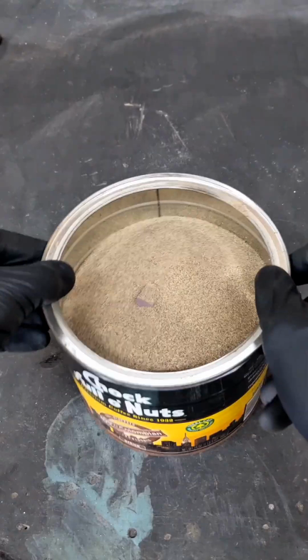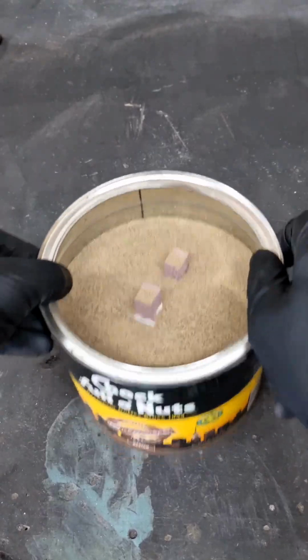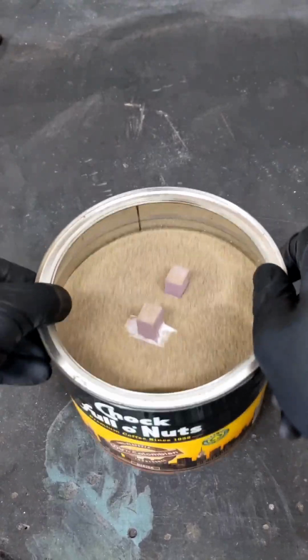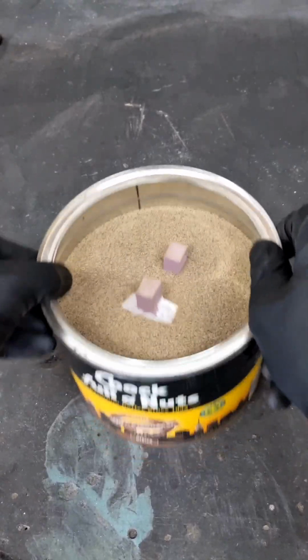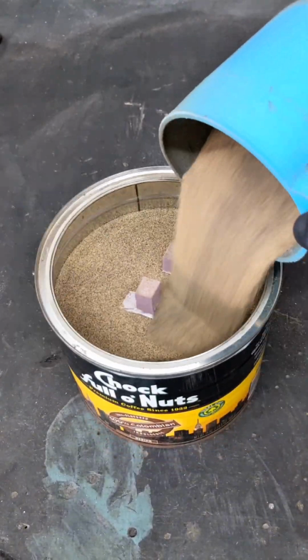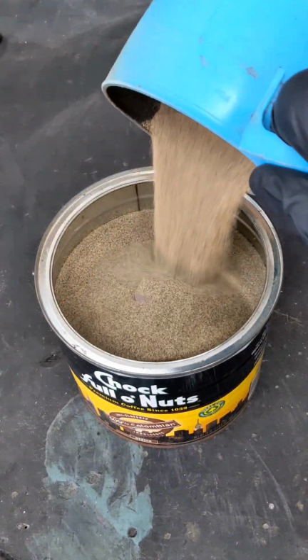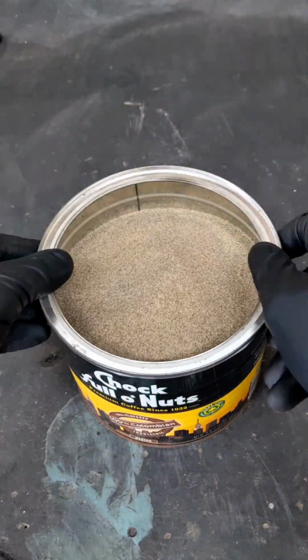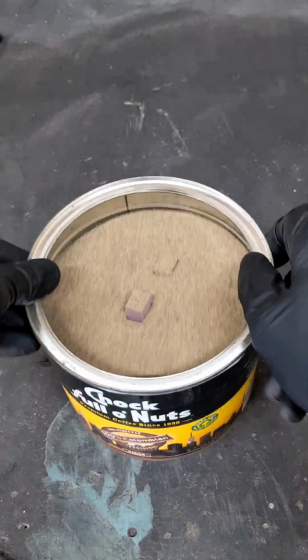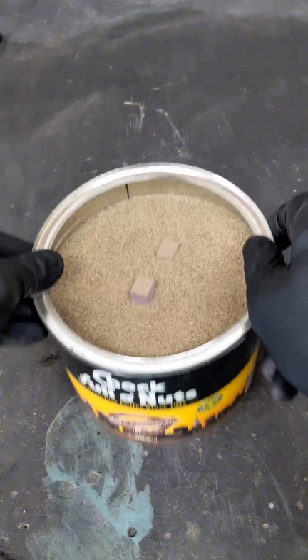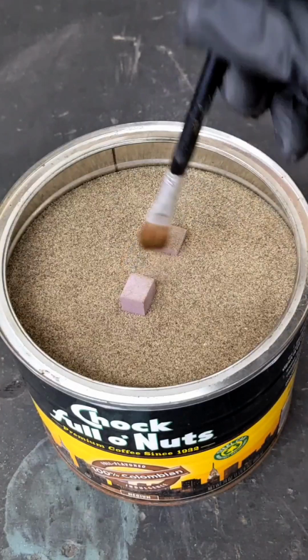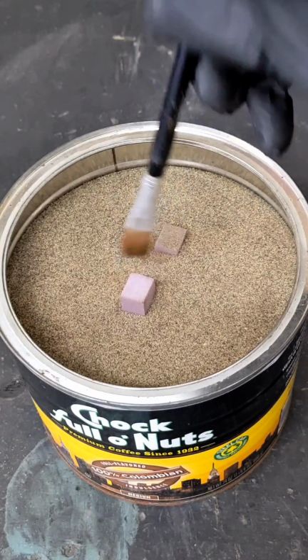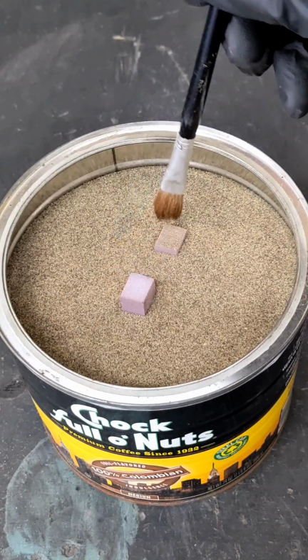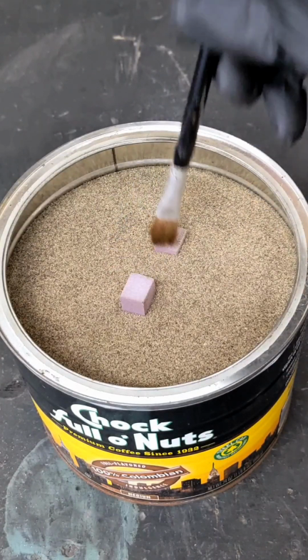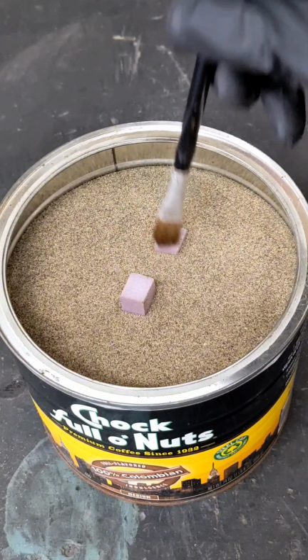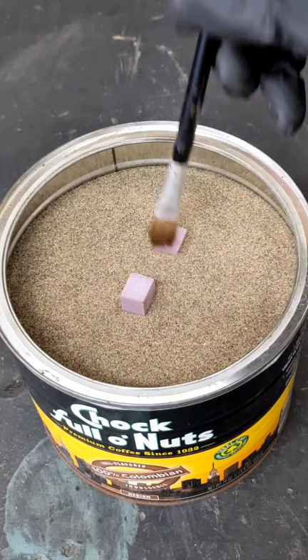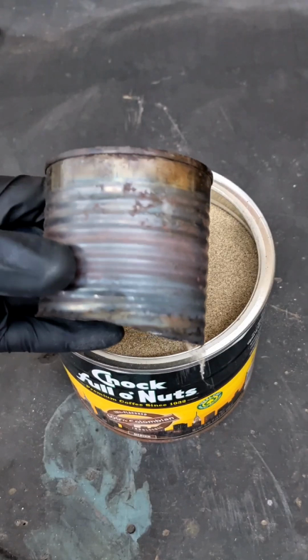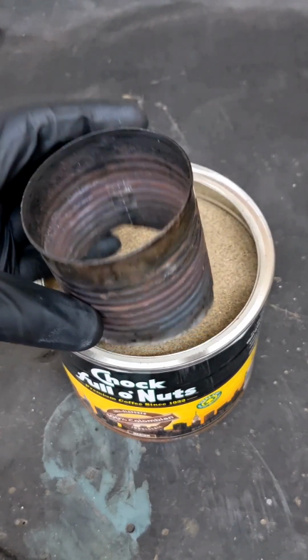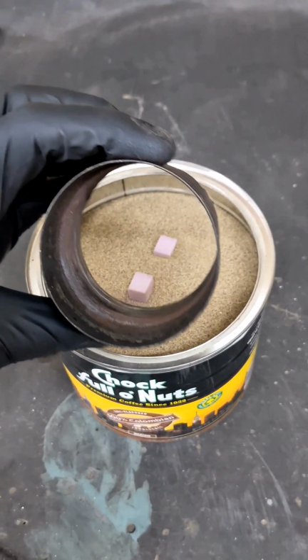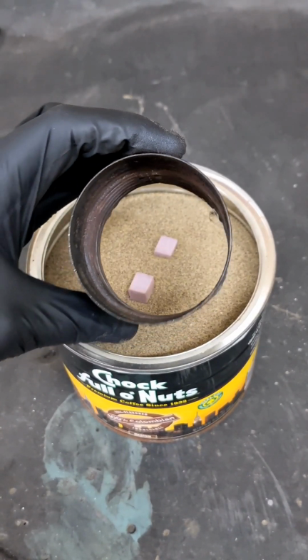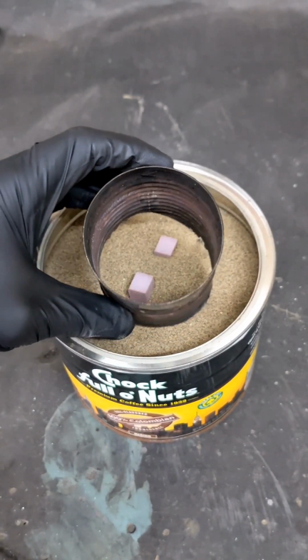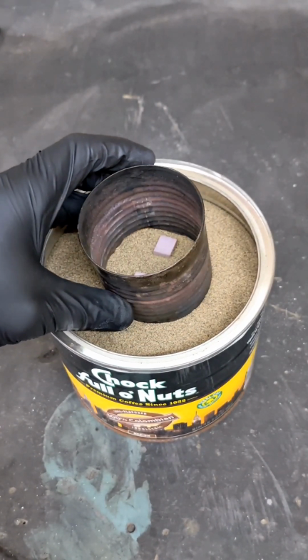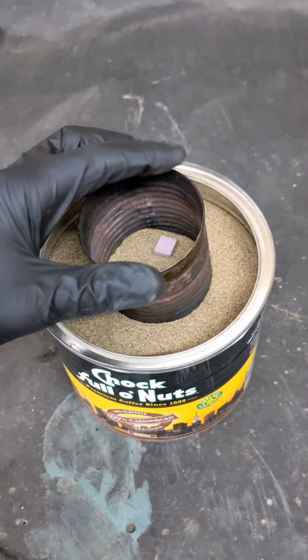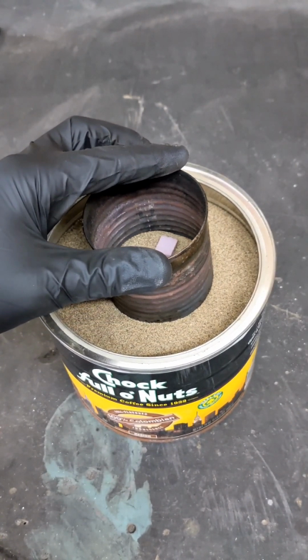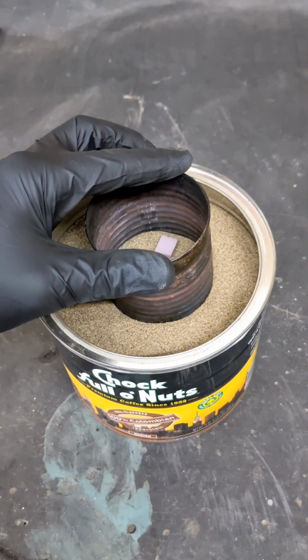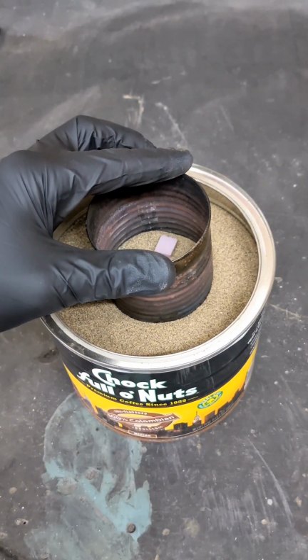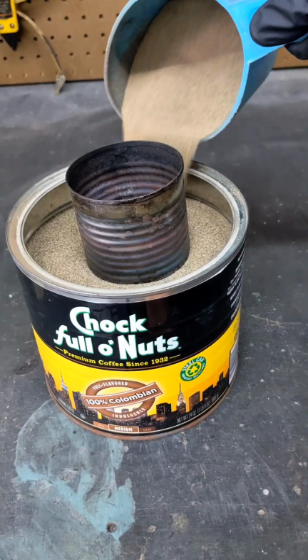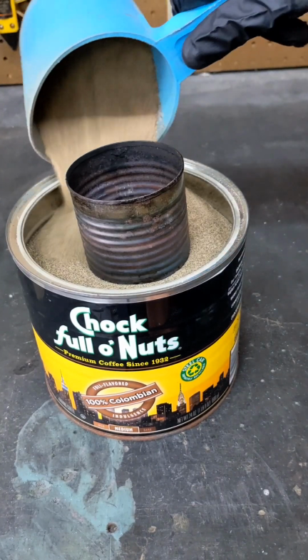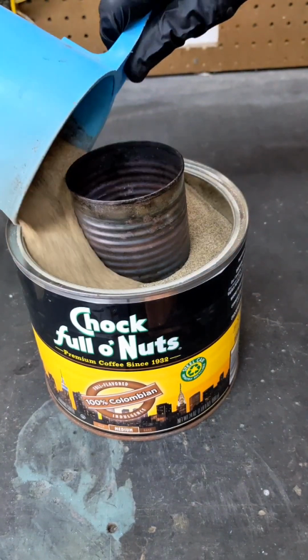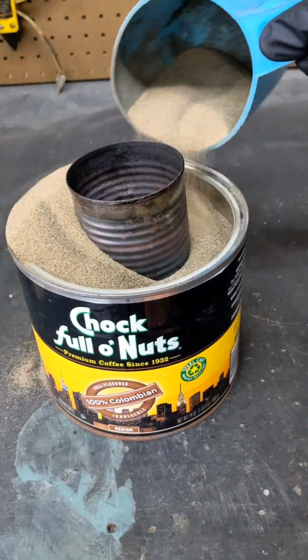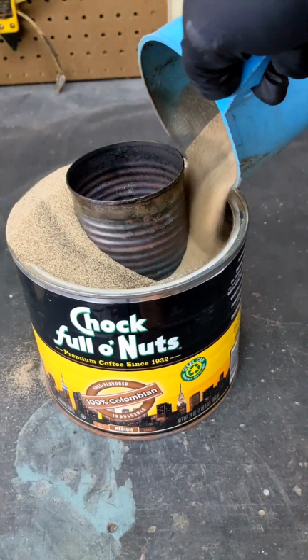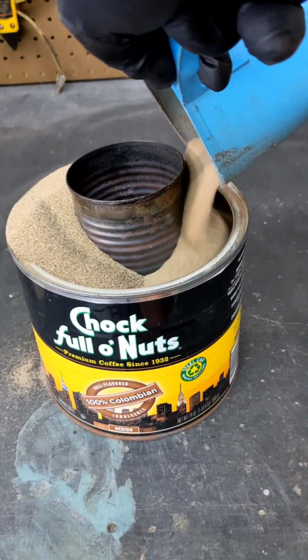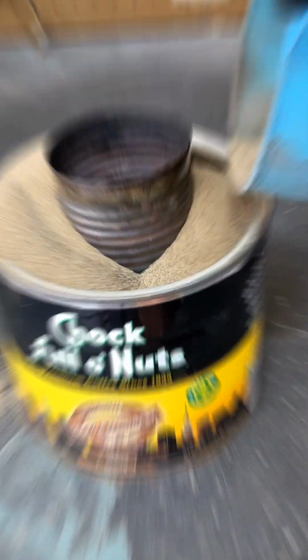This is called the lost foam casting process. I'll fill the container all the way to the top and then put a pouring cup right on the top — this is where the molten metal will flow into. I then added more sand to lock the pouring cup in place.